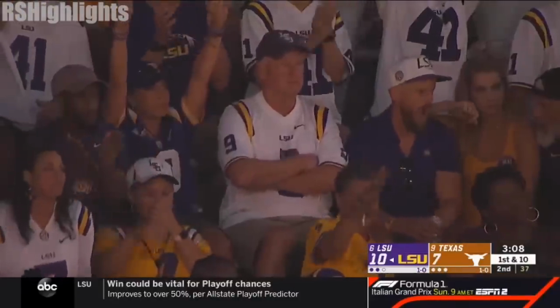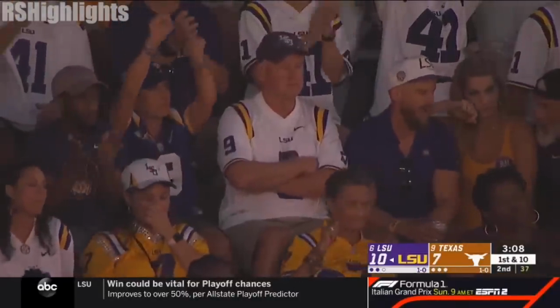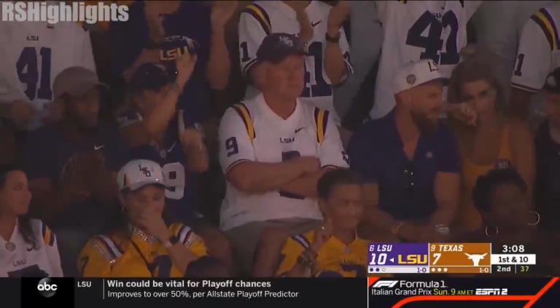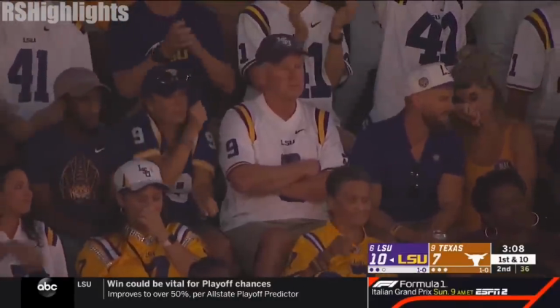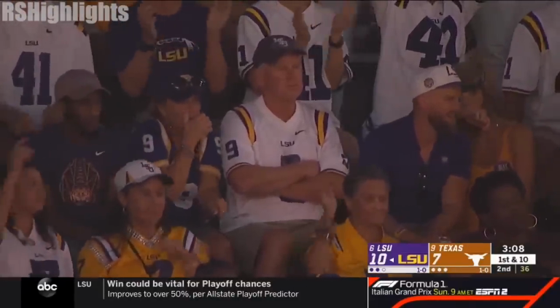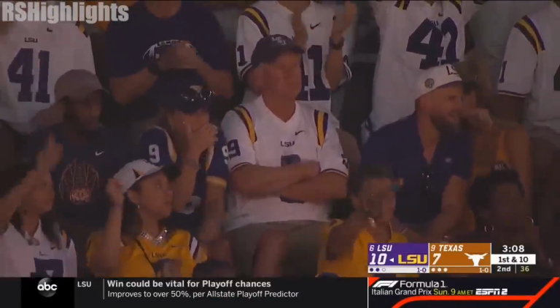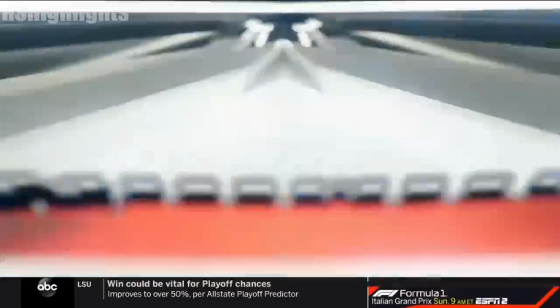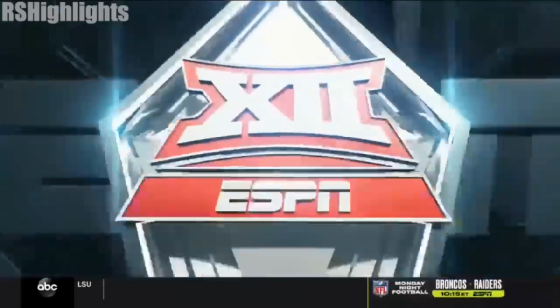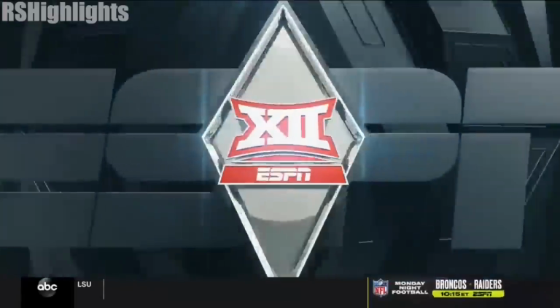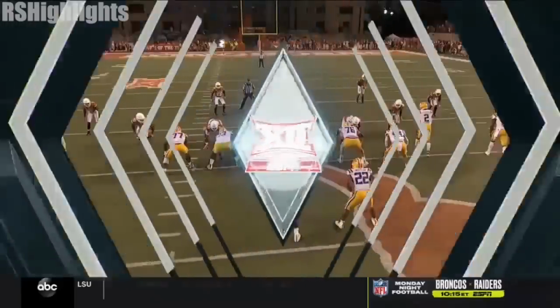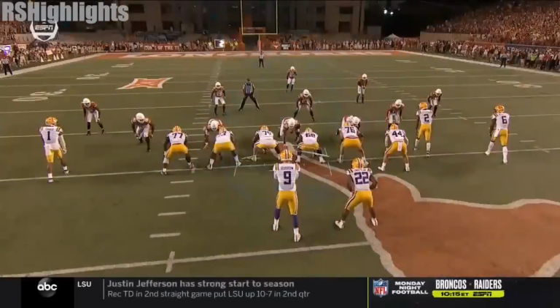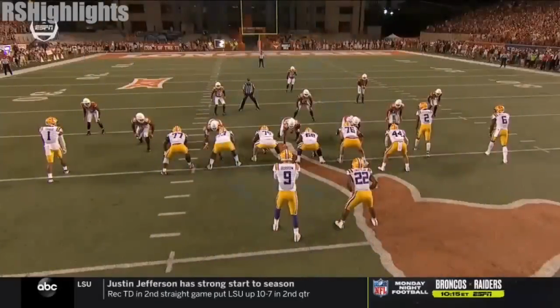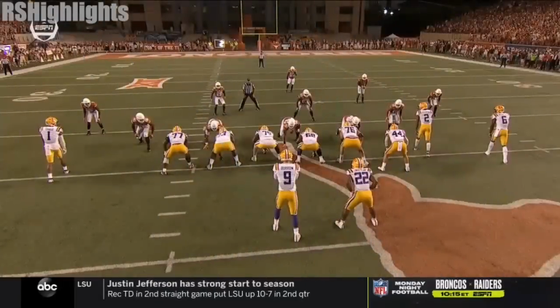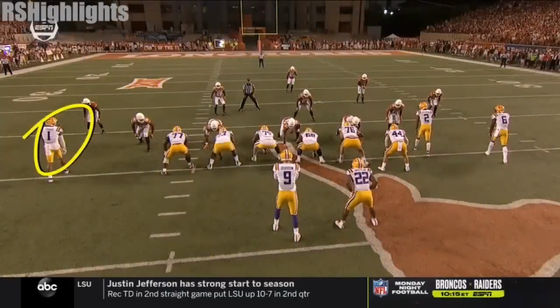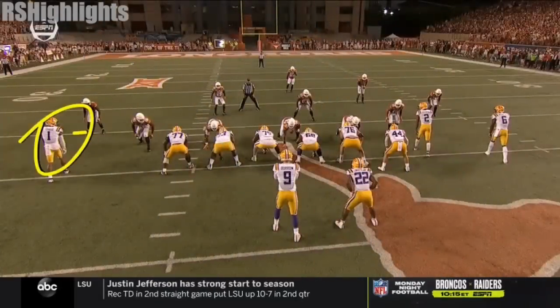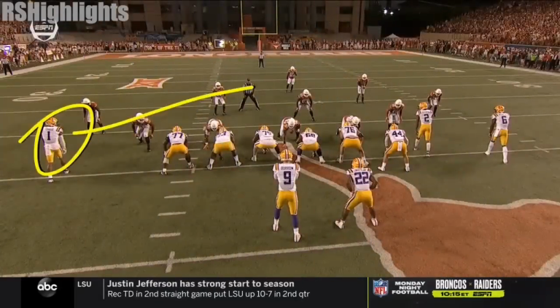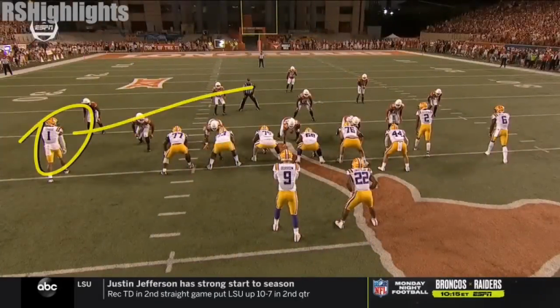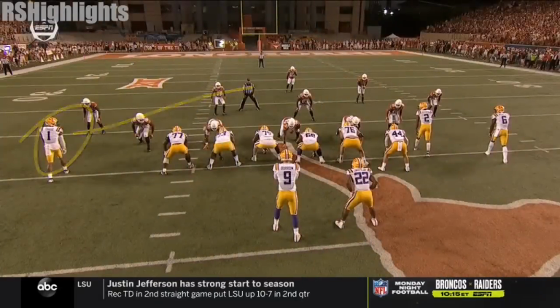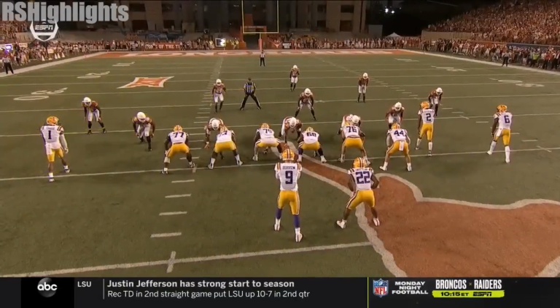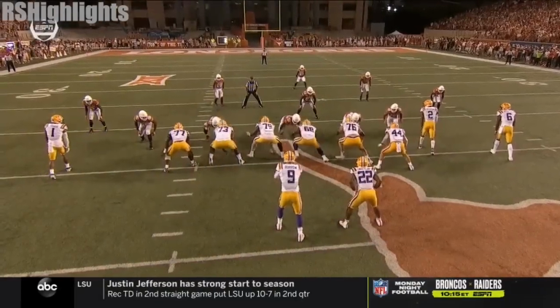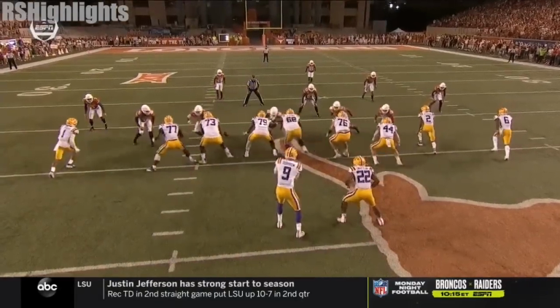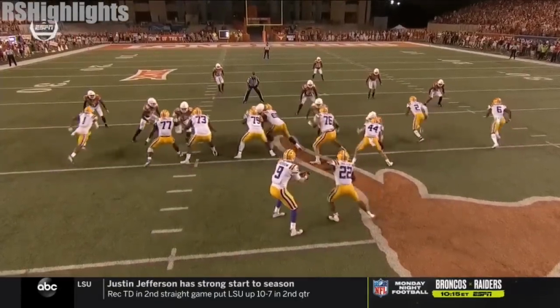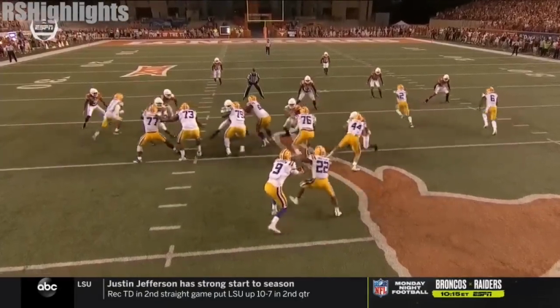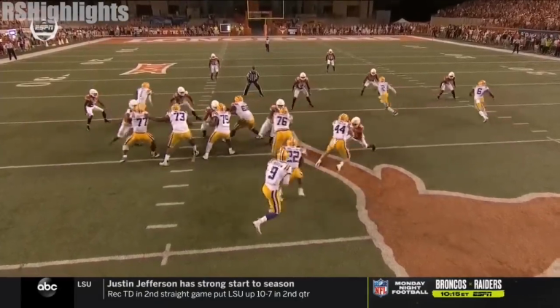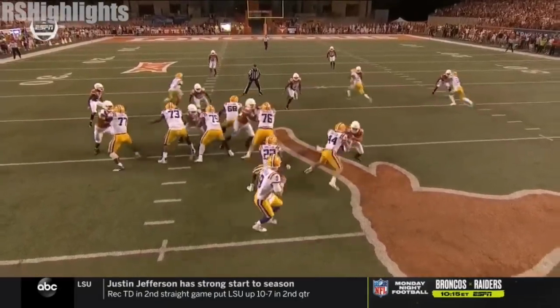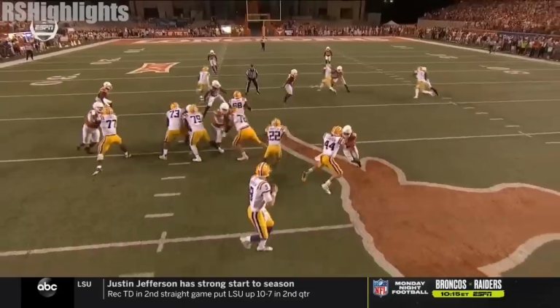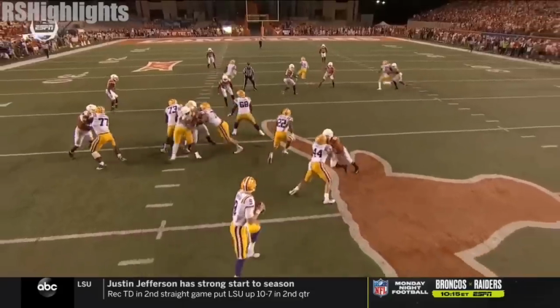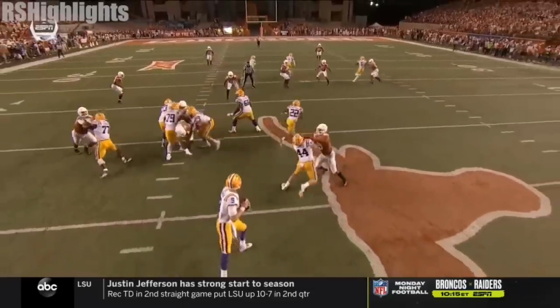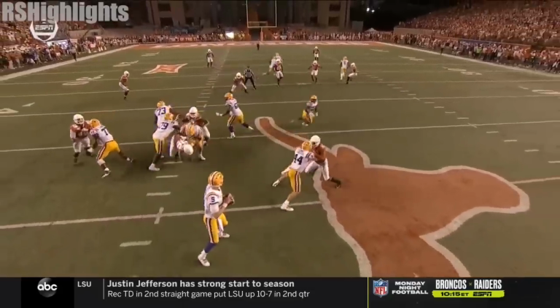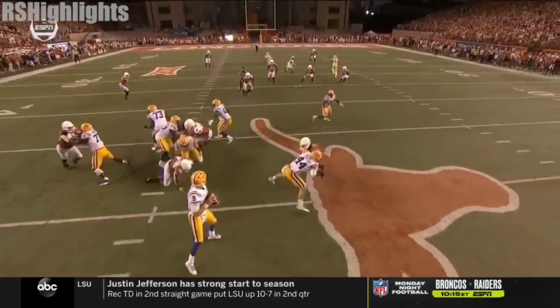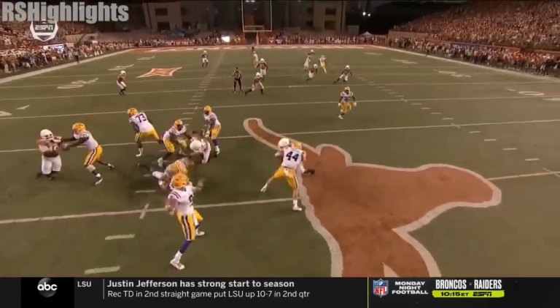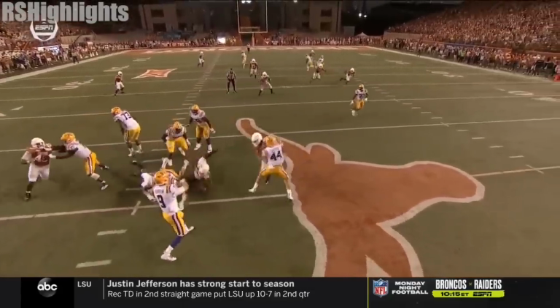Condensed formations — you see this in the NFL with the Saints, you see this with the Rams. This affects the defense and their communication. Nobody sees Chase.